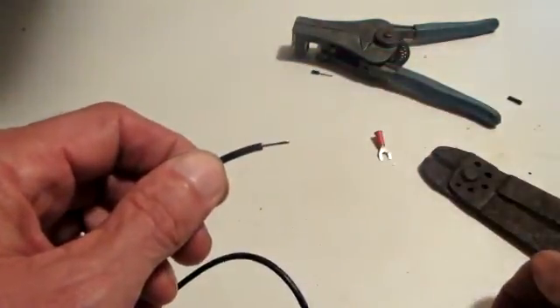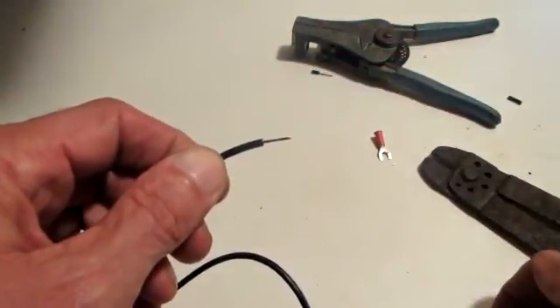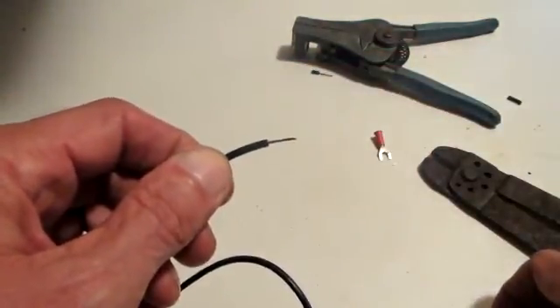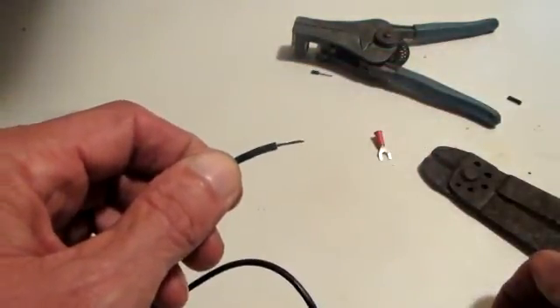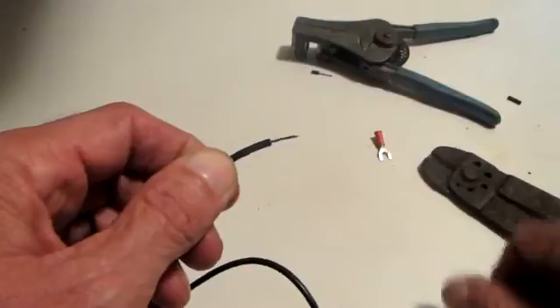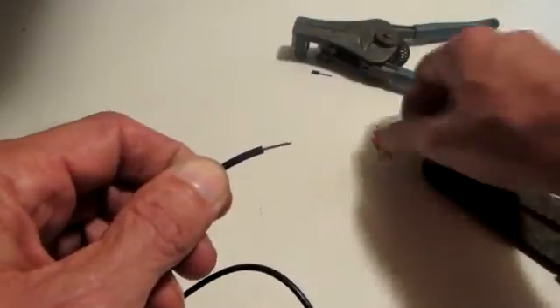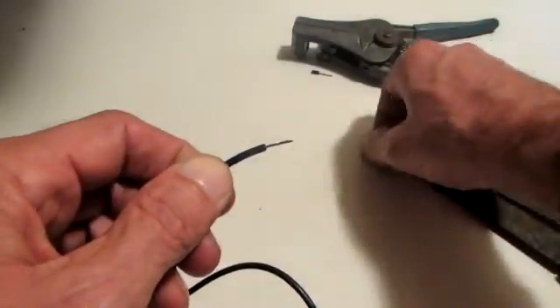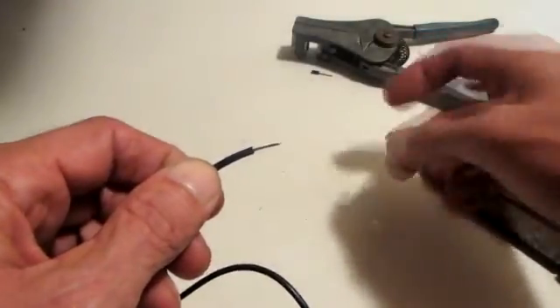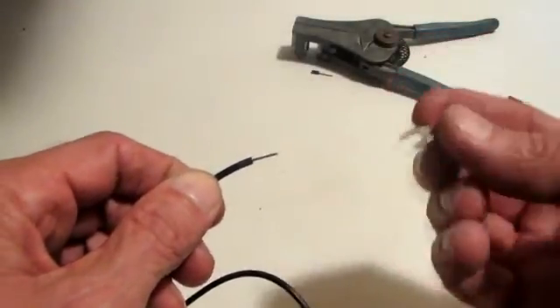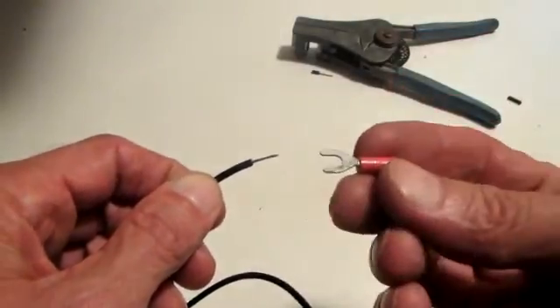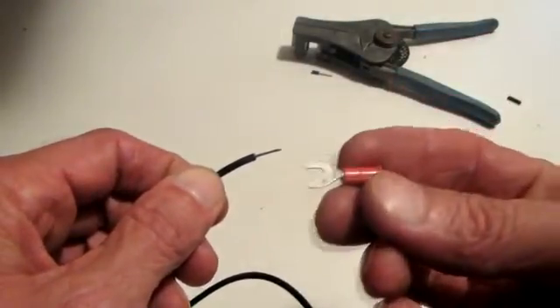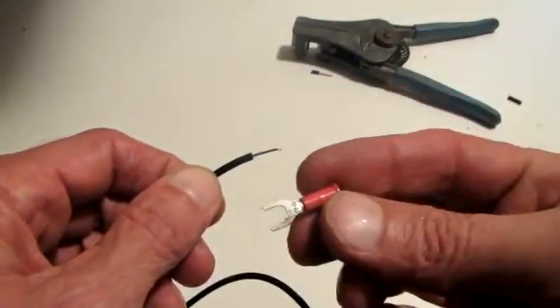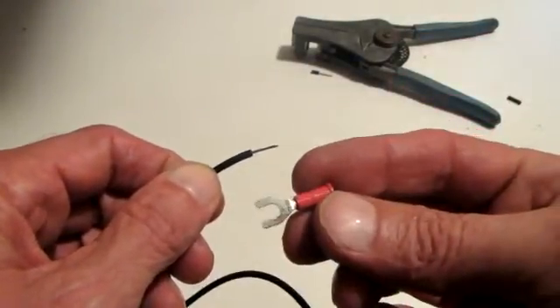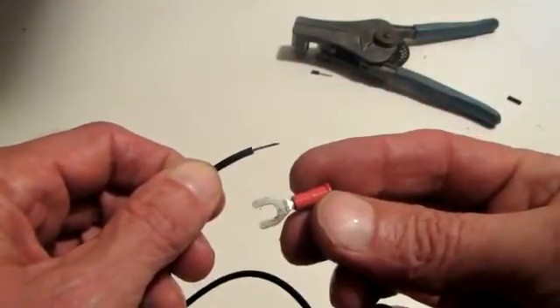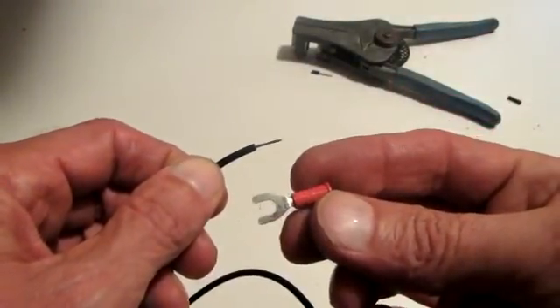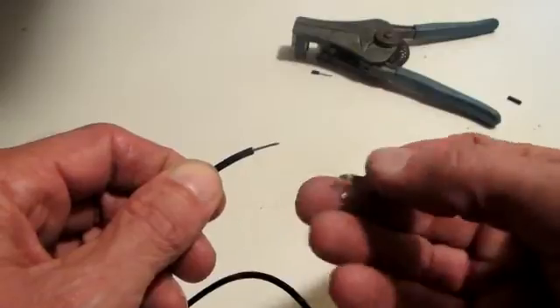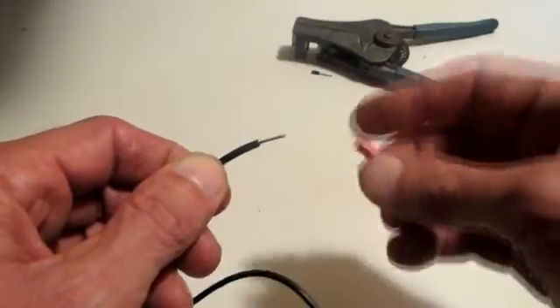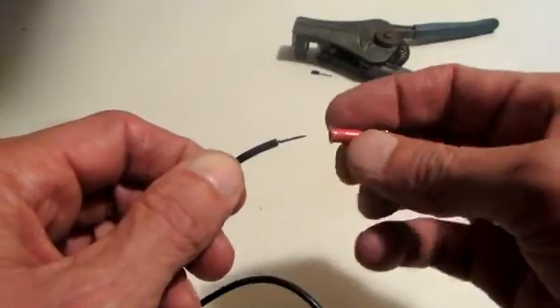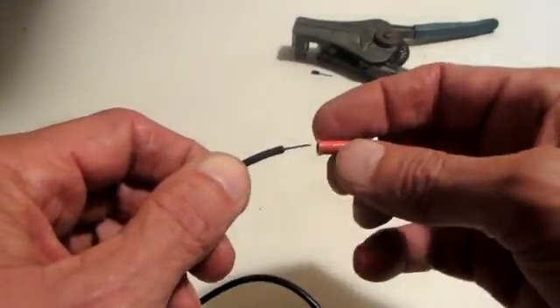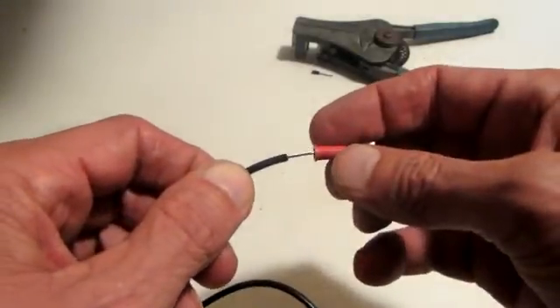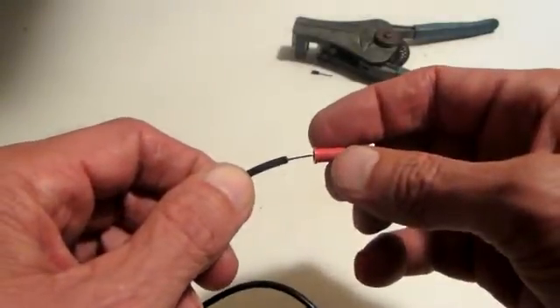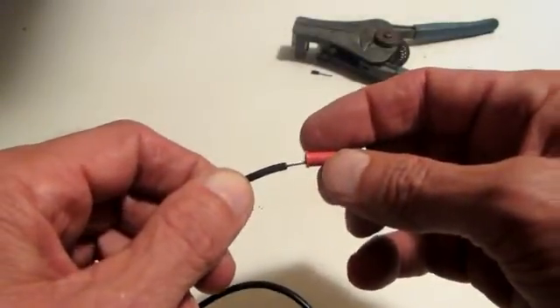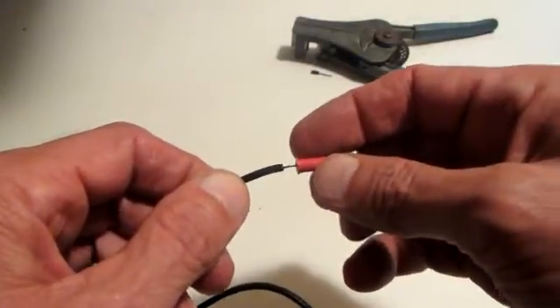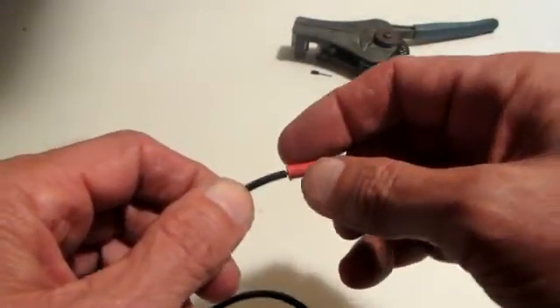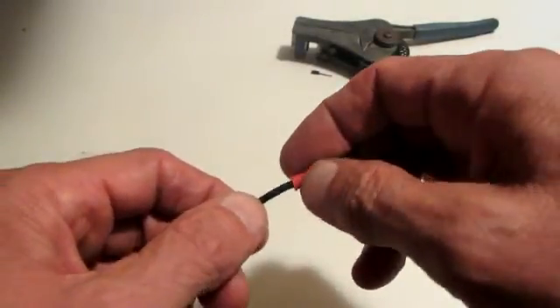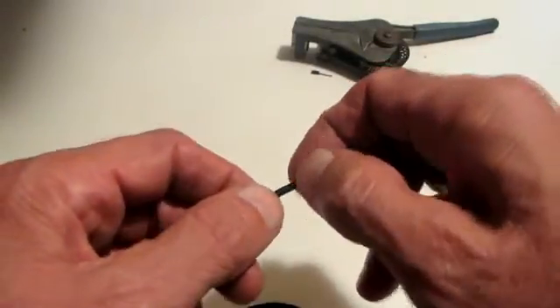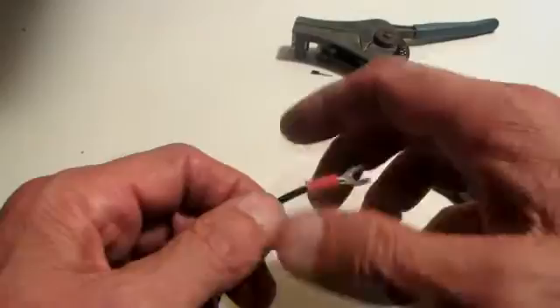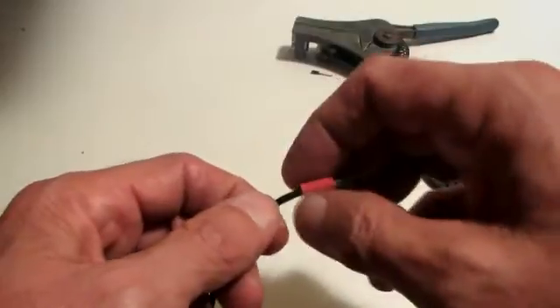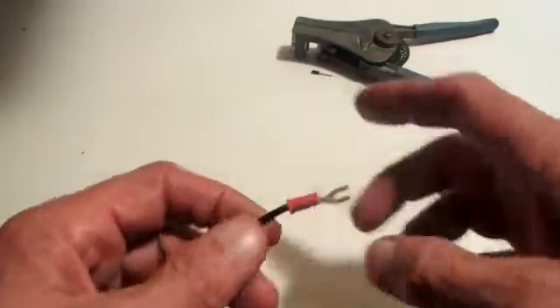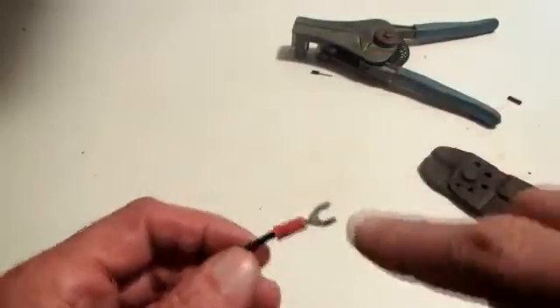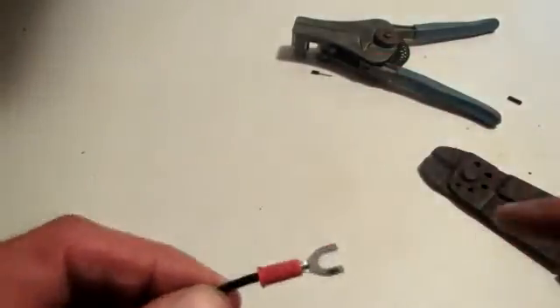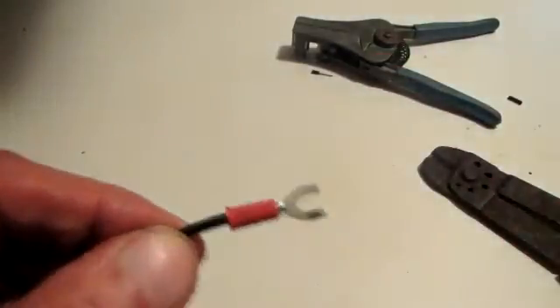After you get it stripped, identify and inspect the piece of wire. I like giving the wire a little twist so they all stay together. Make sure you didn't break any of the braids in that wire.